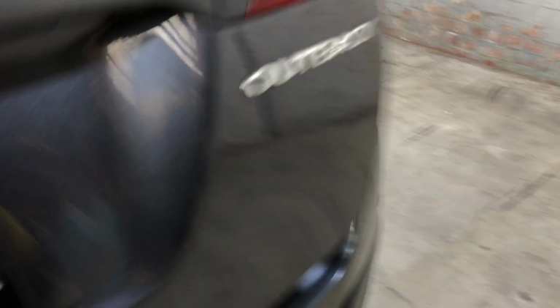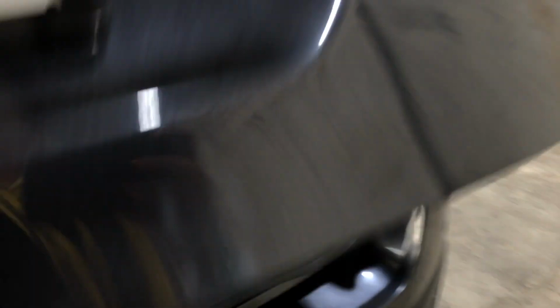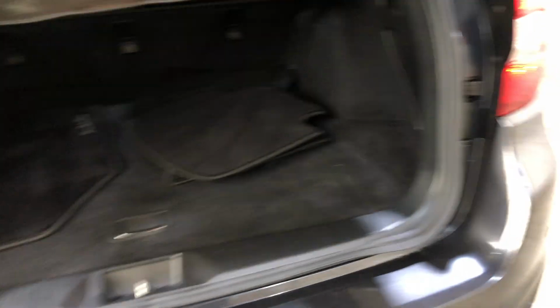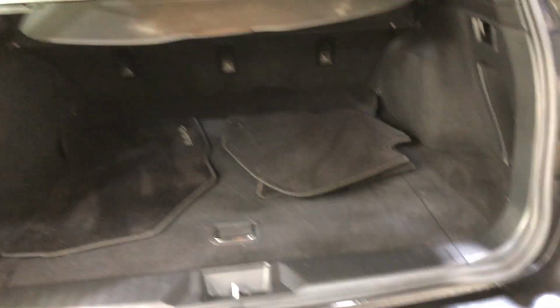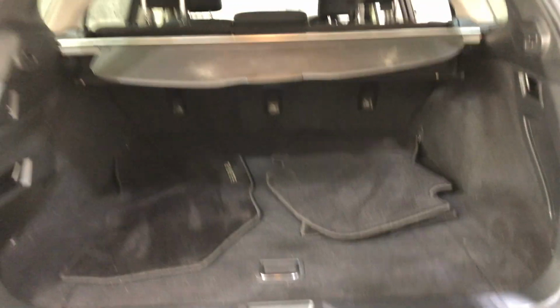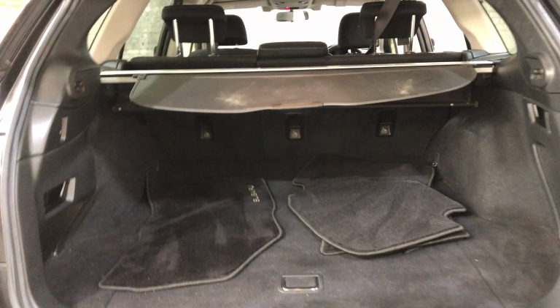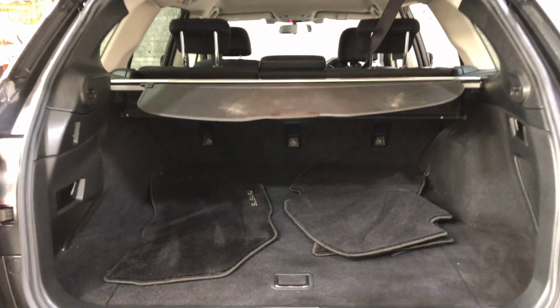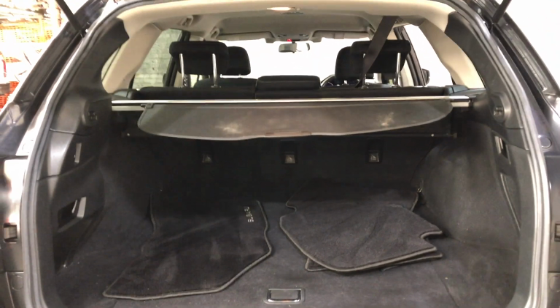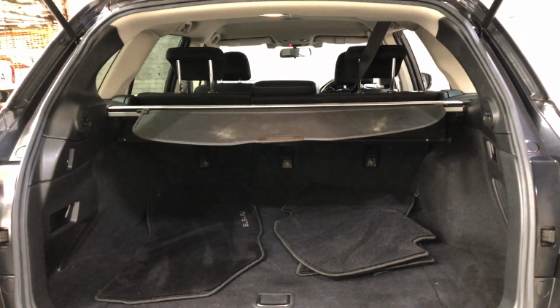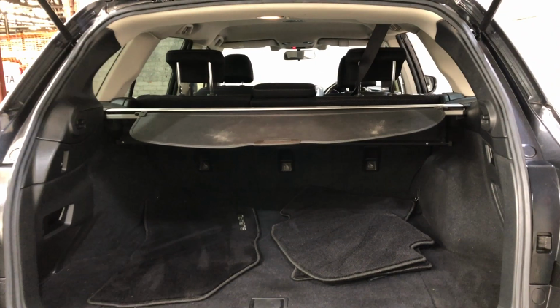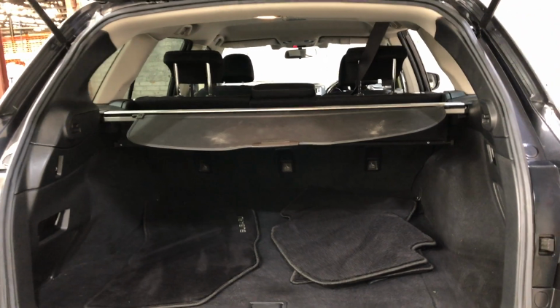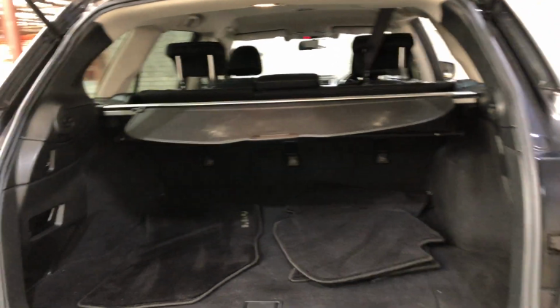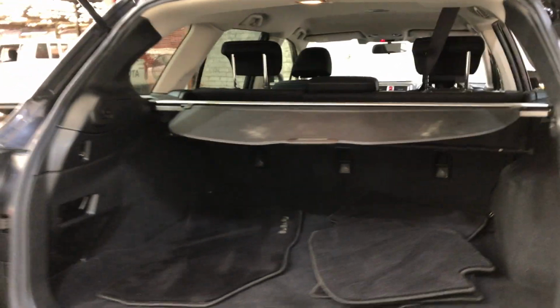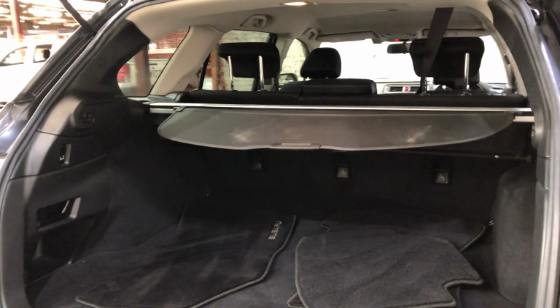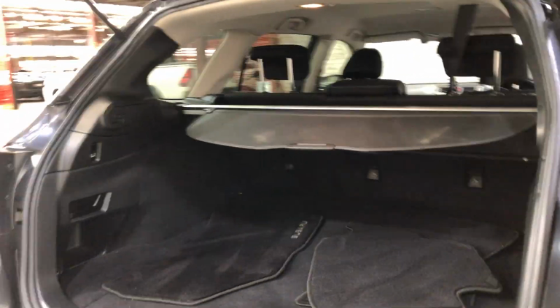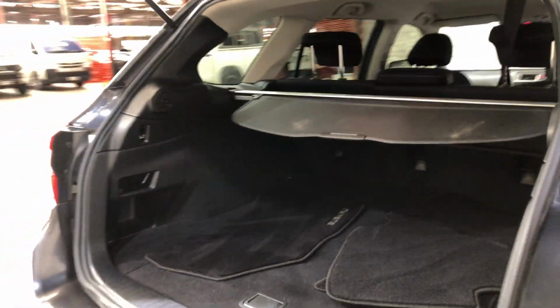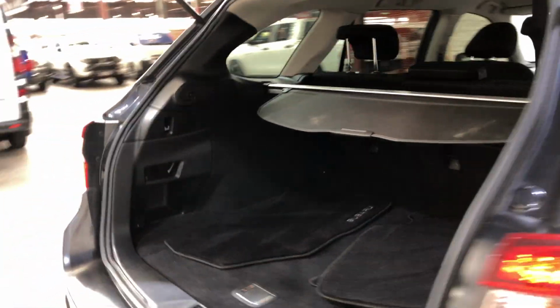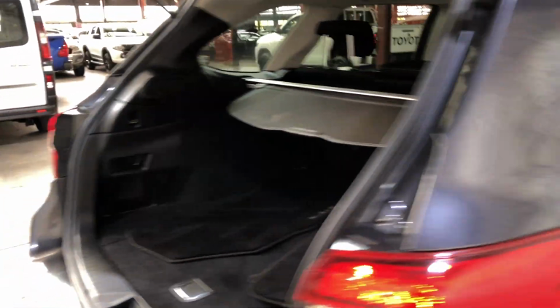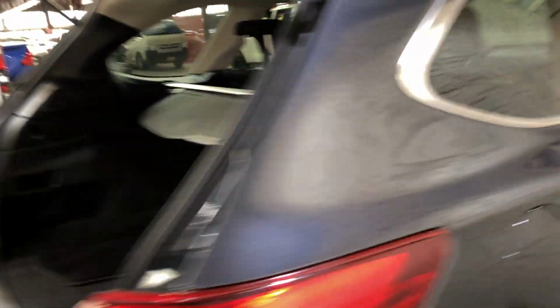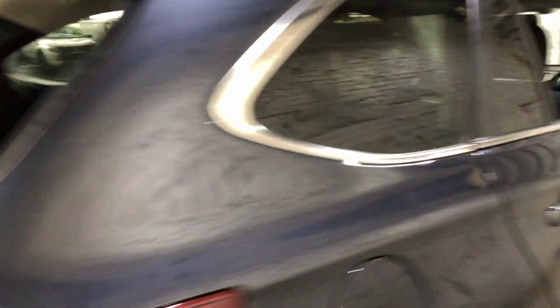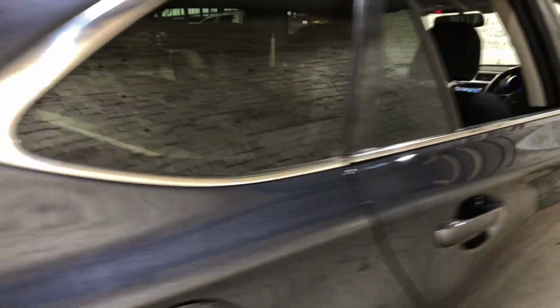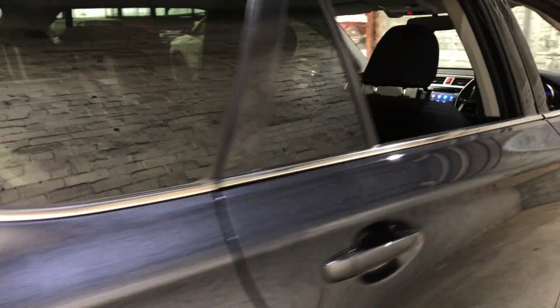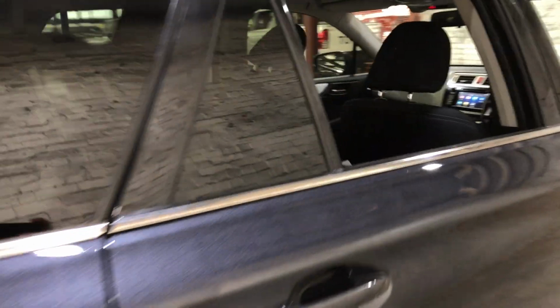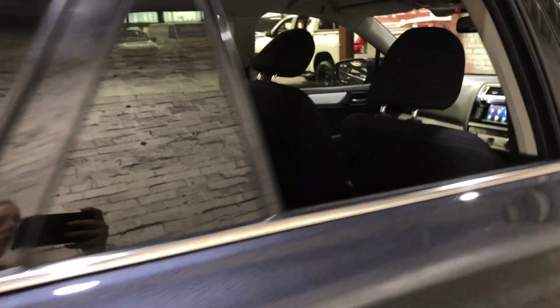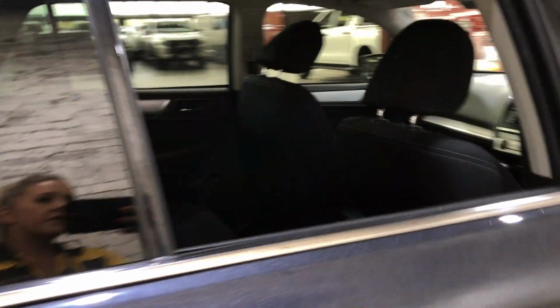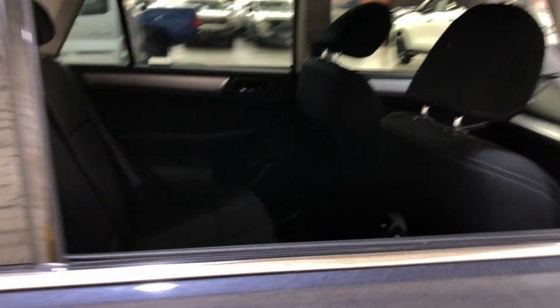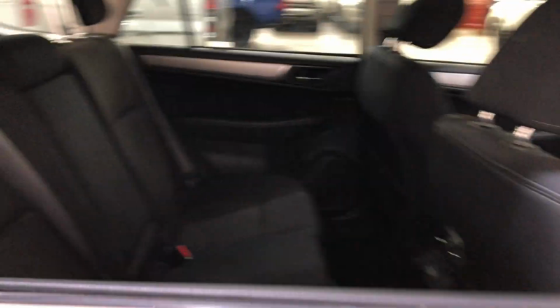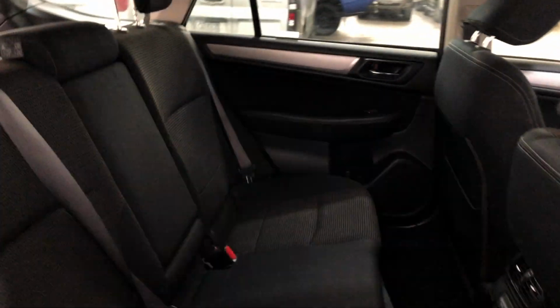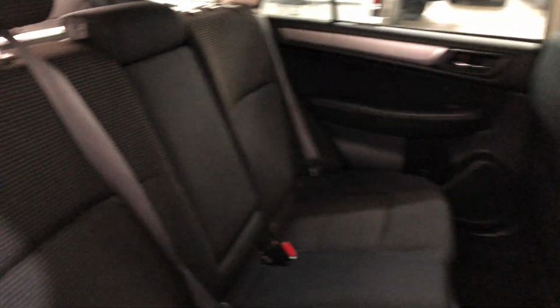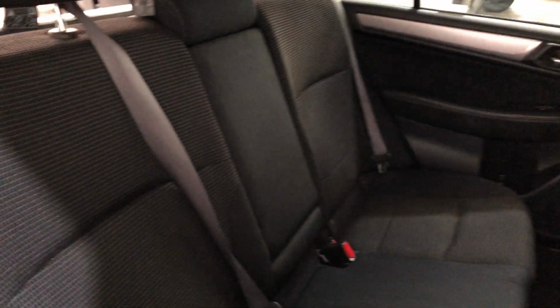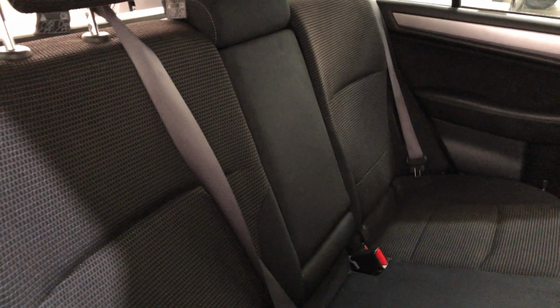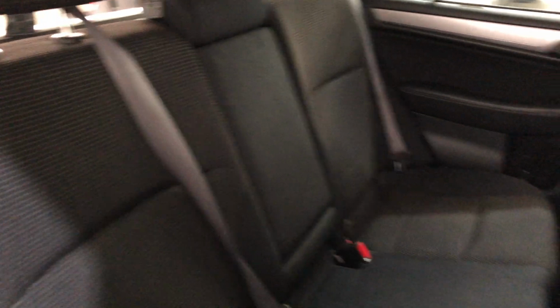This SUV comes with plenty of space in the boot with all rear passenger seats that fold forward. It has a full cloth interior throughout with space for all passengers.